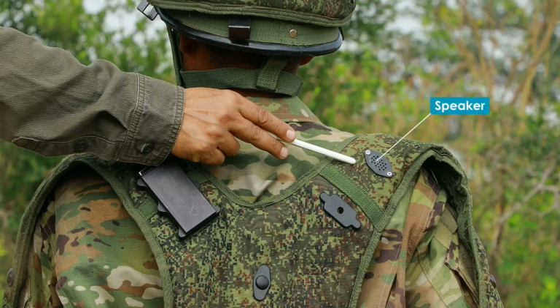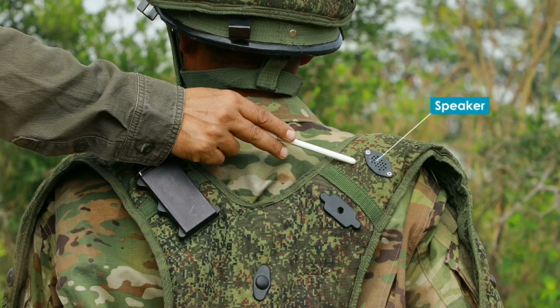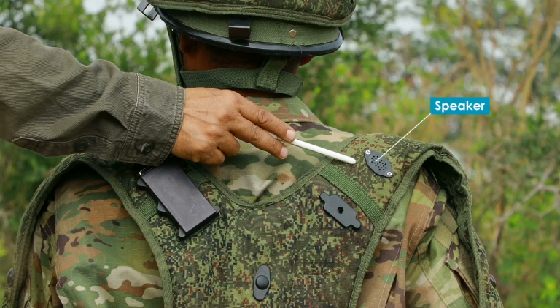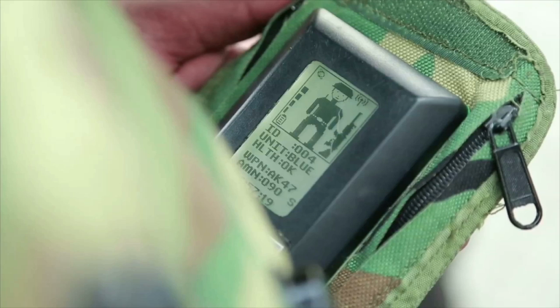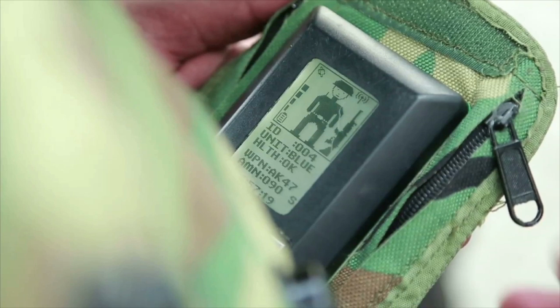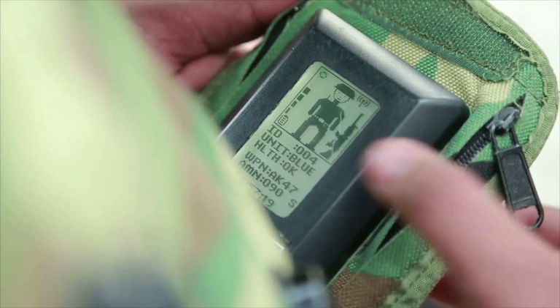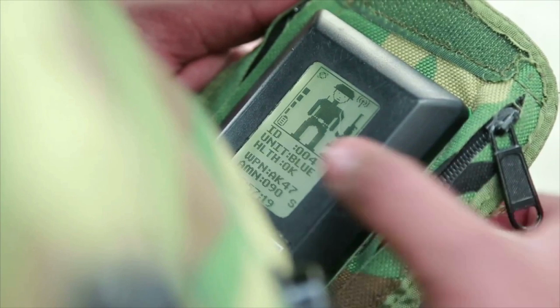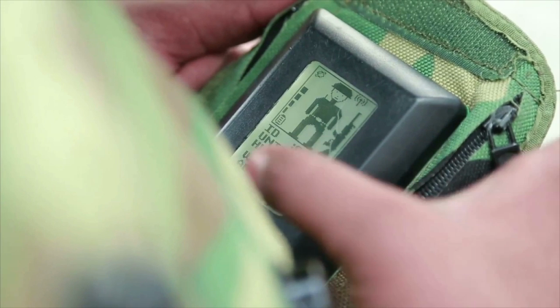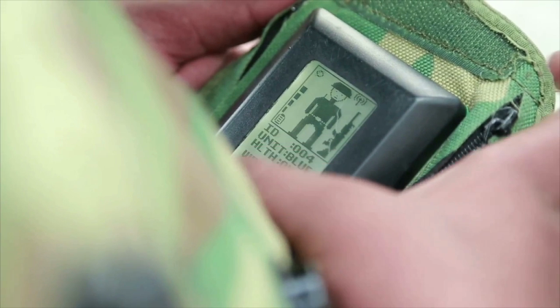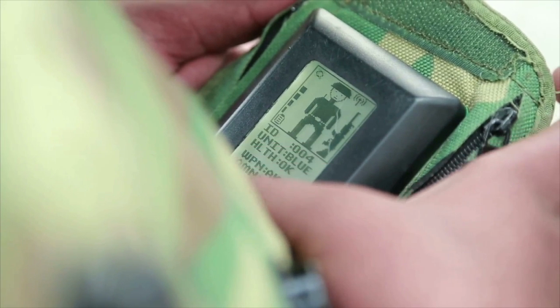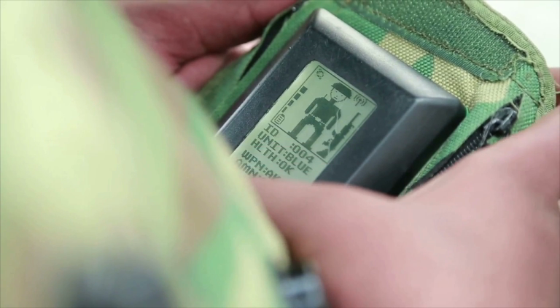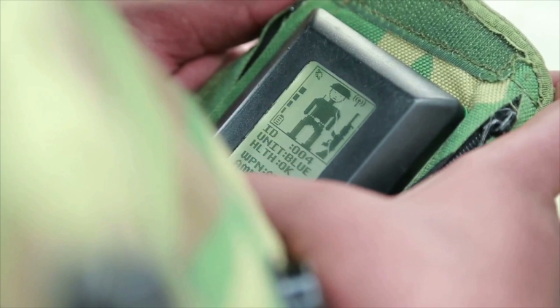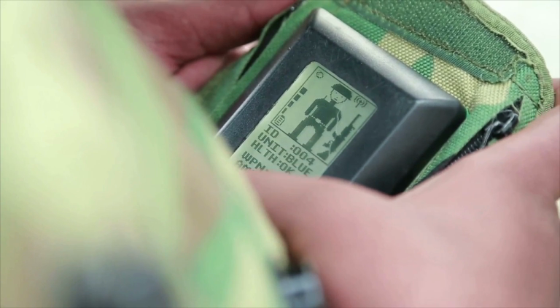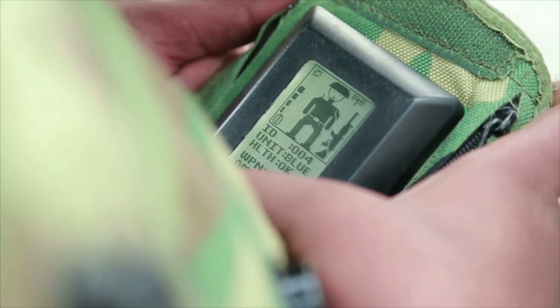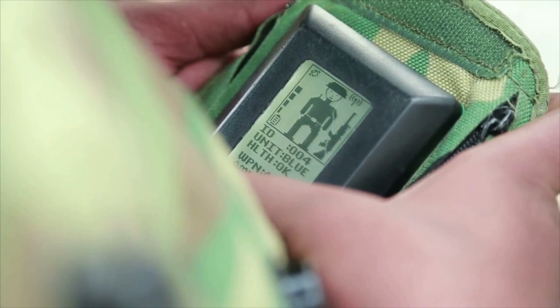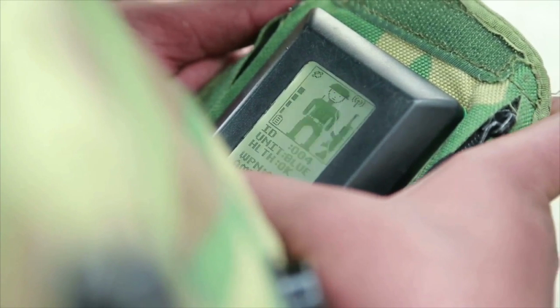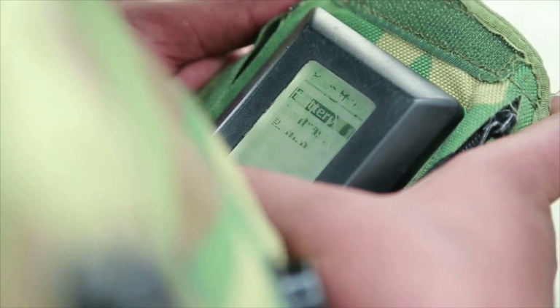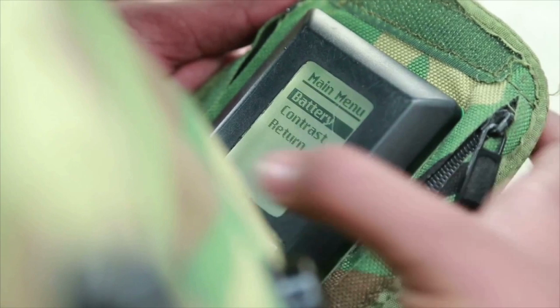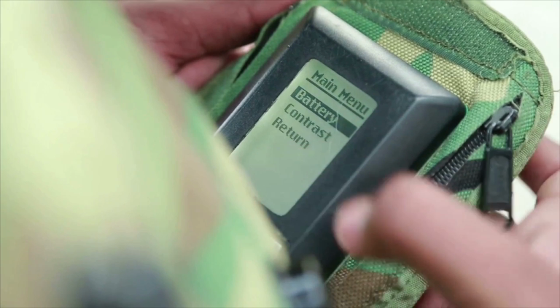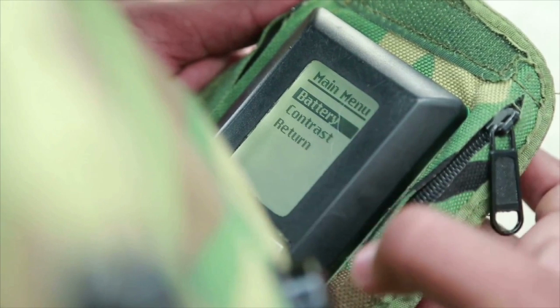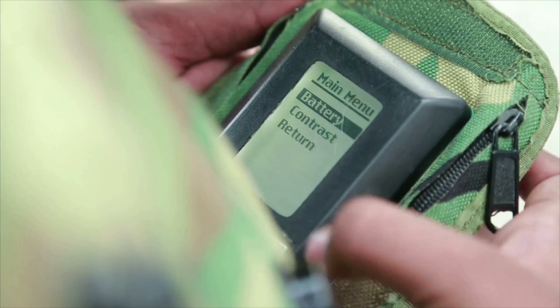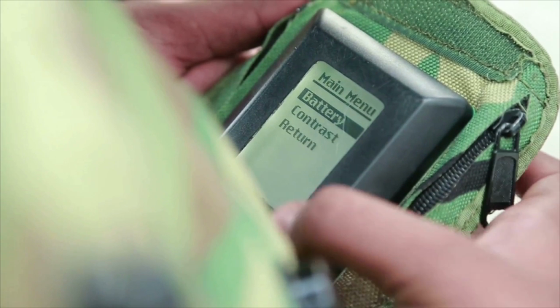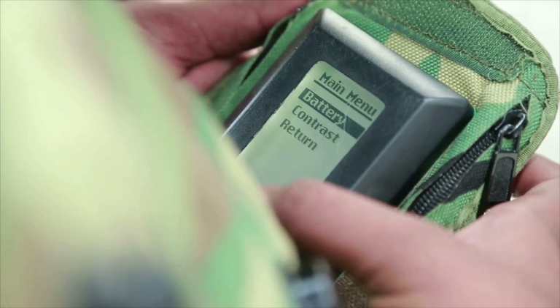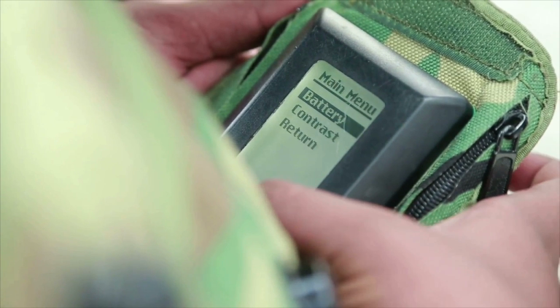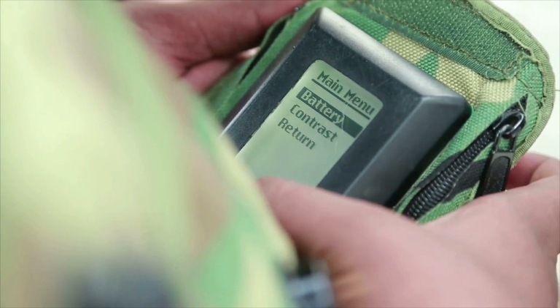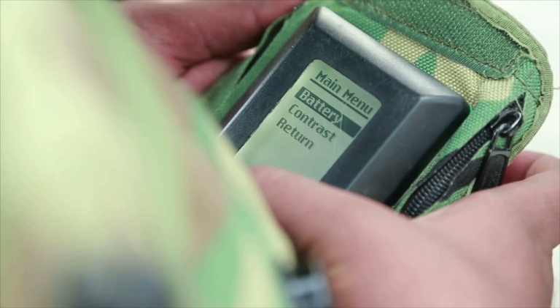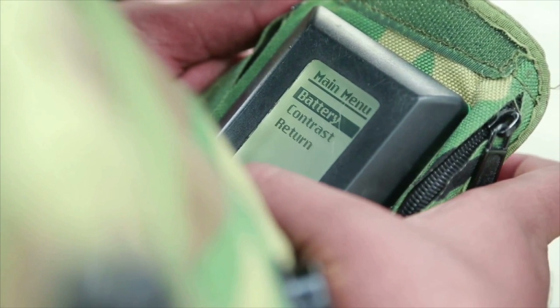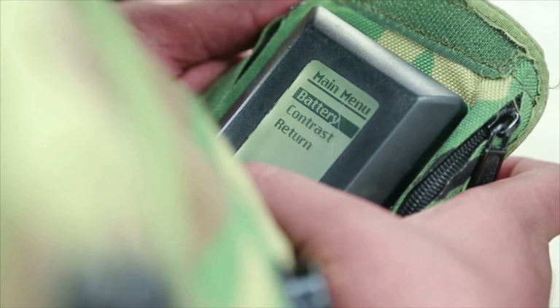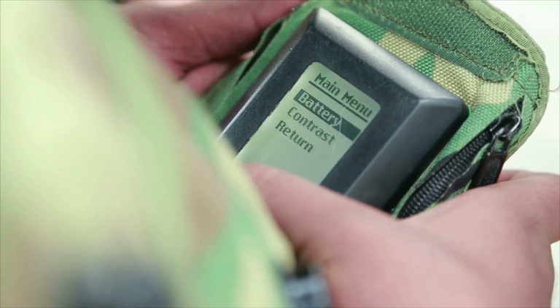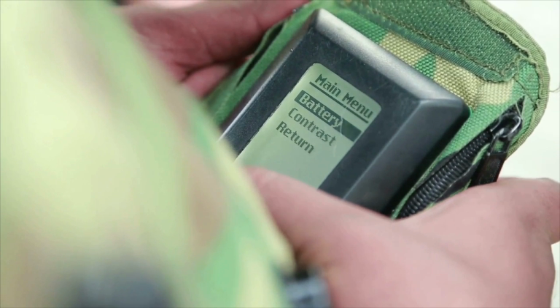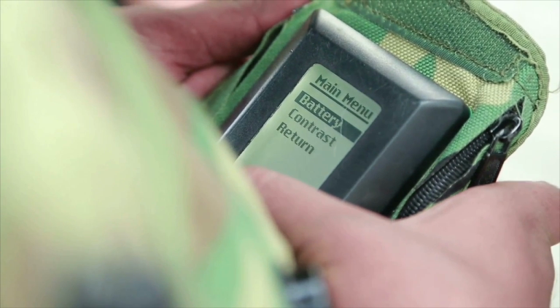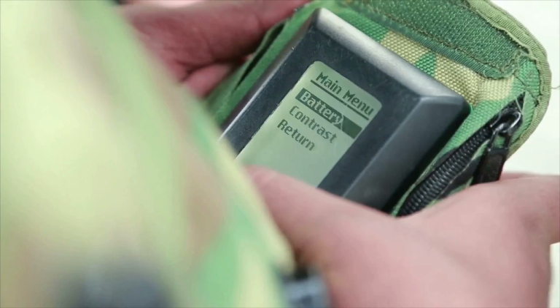The soldier's interactive display unit shows the status — active, injured, or killed — weapon allotted, ammunition status, and helps keep the soldier in the loop.